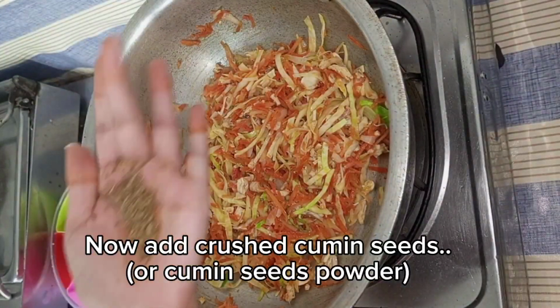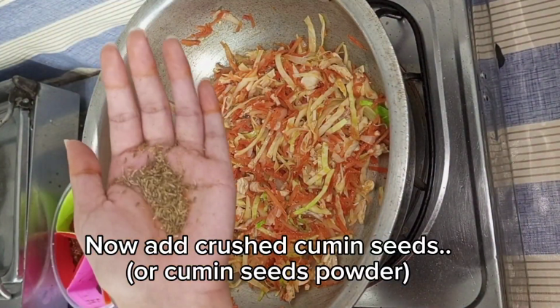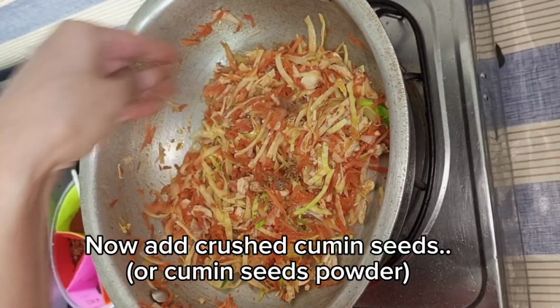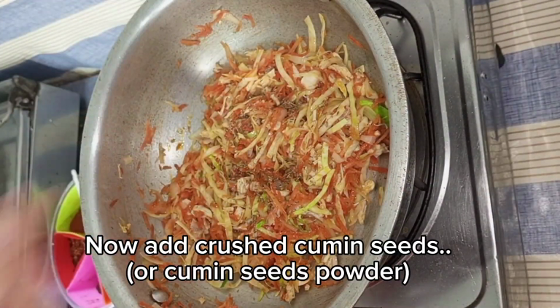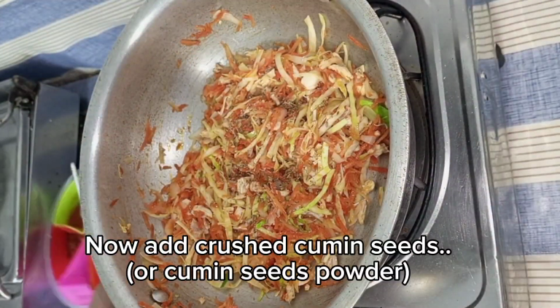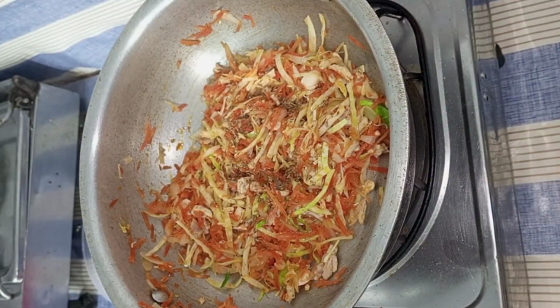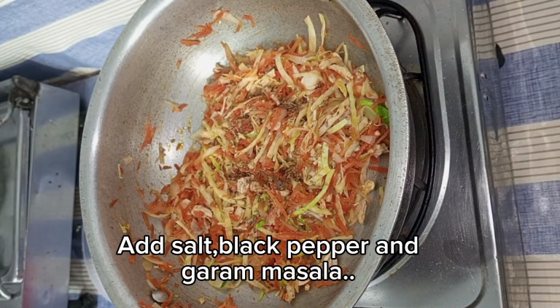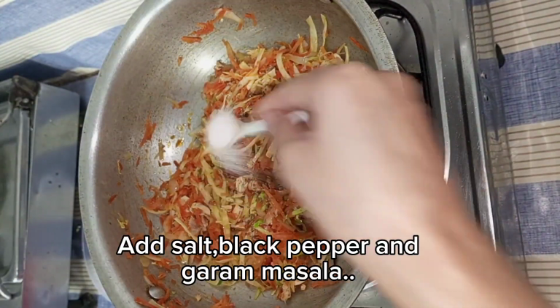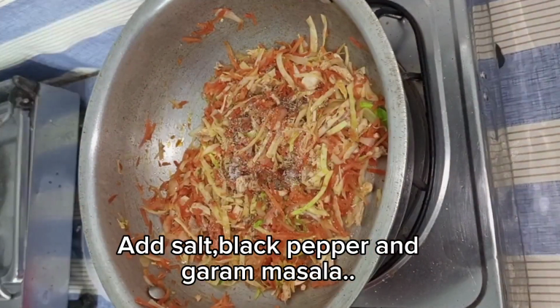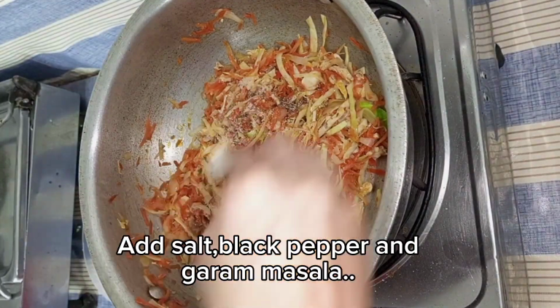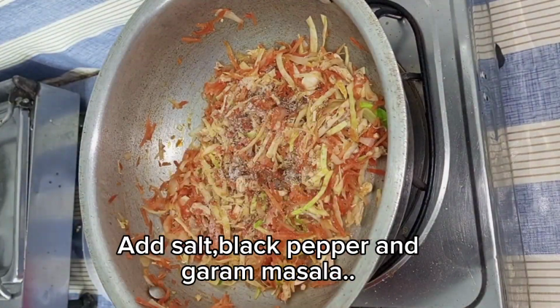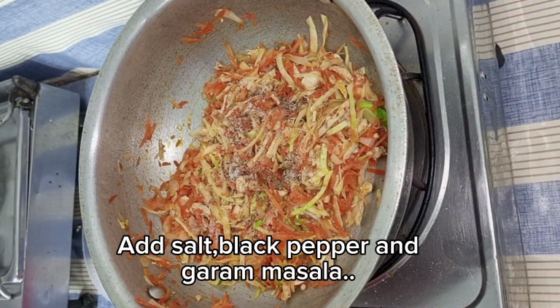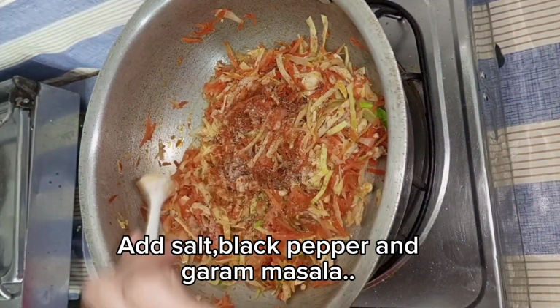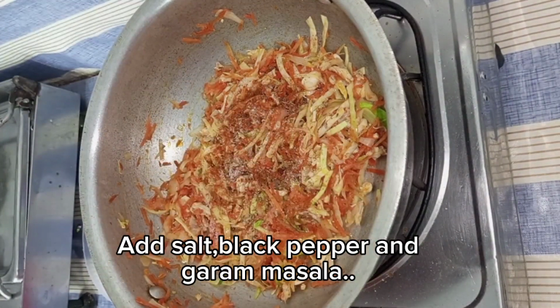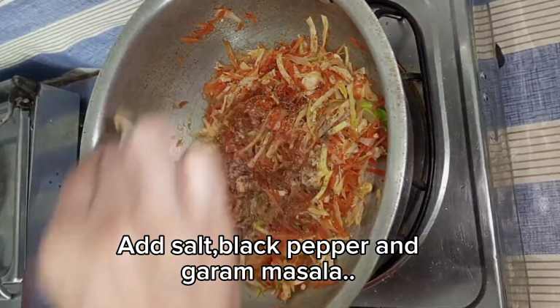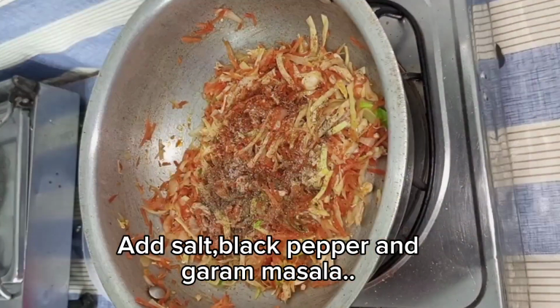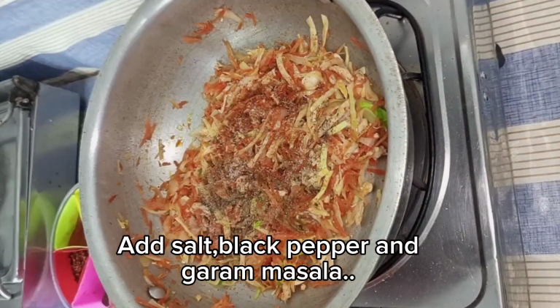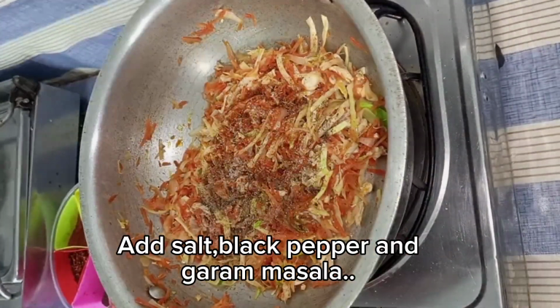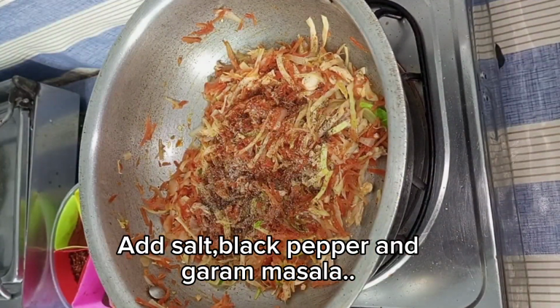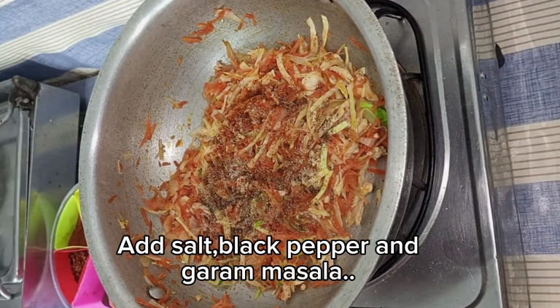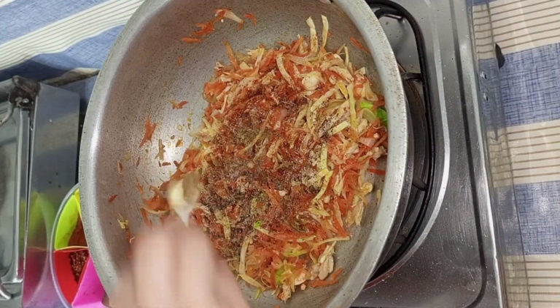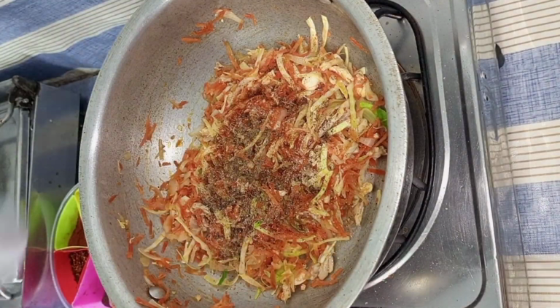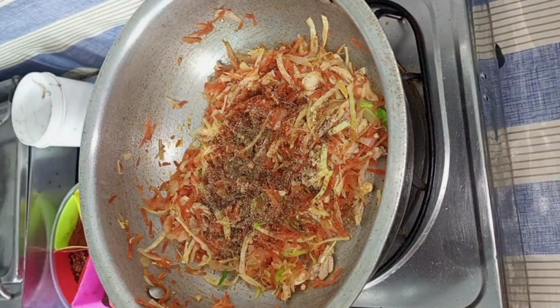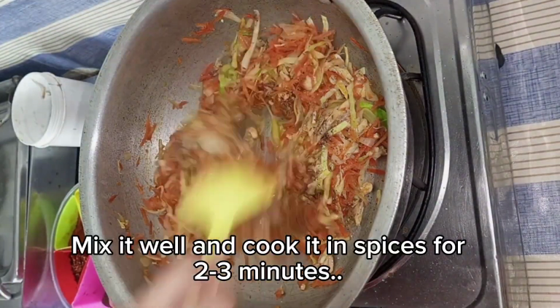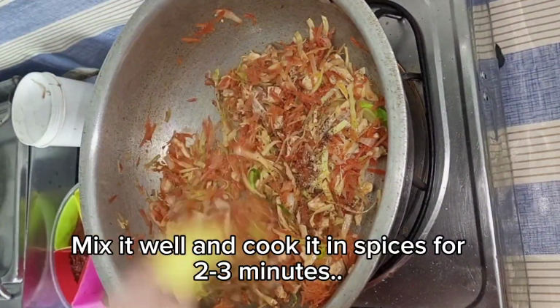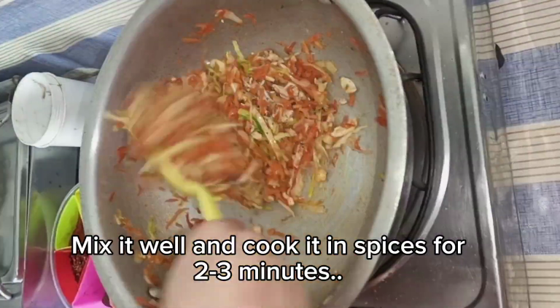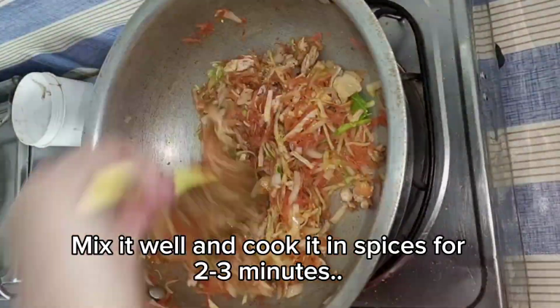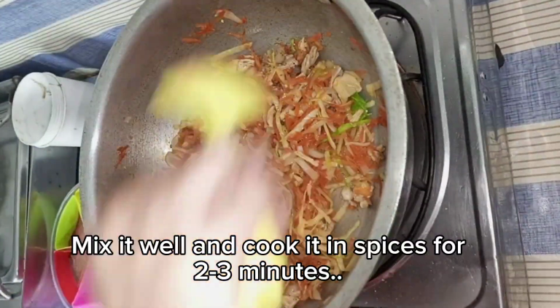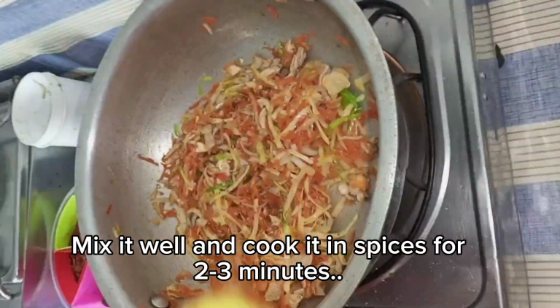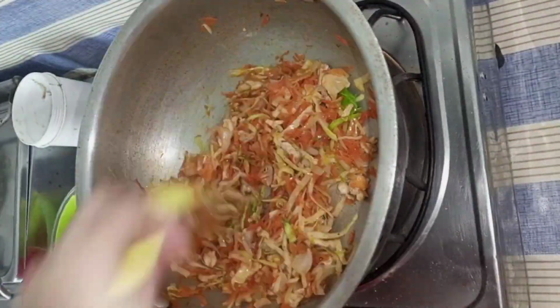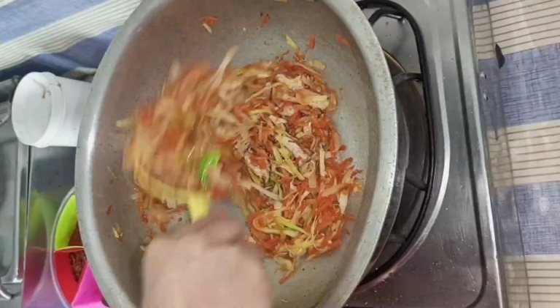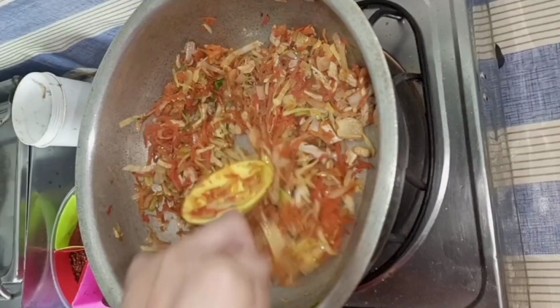Now we will add the onion and garlic. If you are making the chicken filling, we will reduce the onion. We will add the spices in 2-3 minutes.